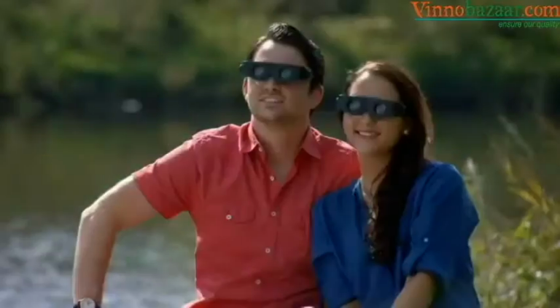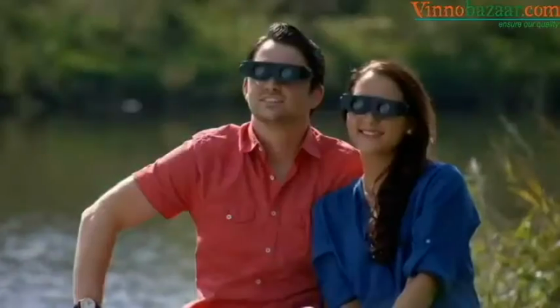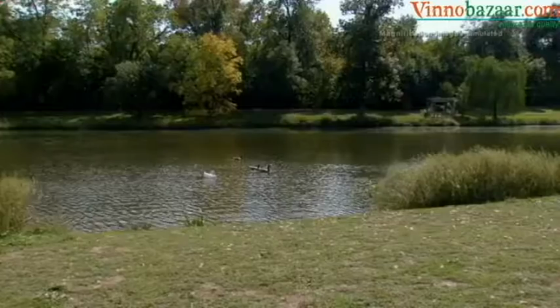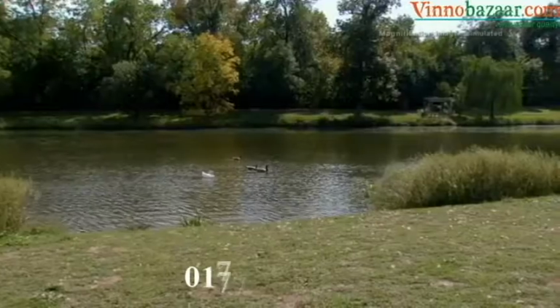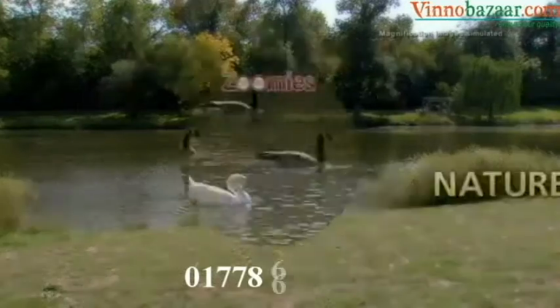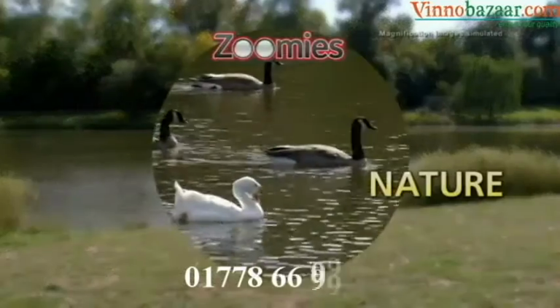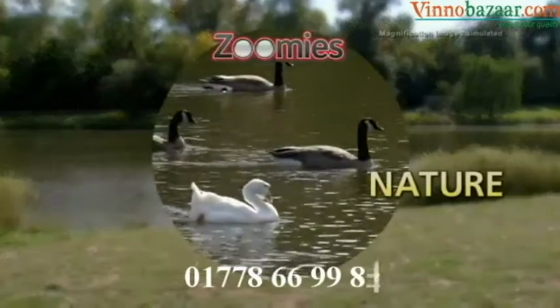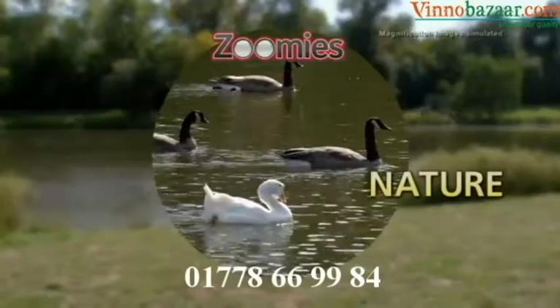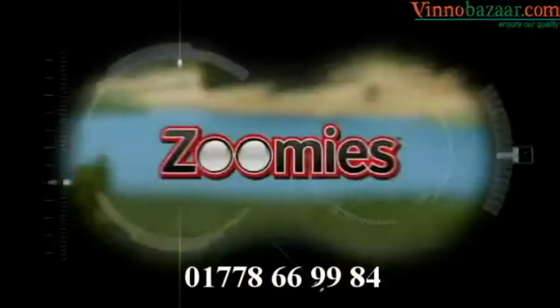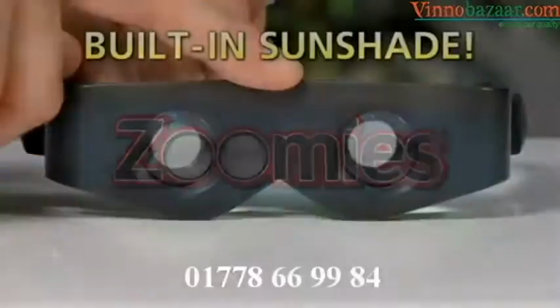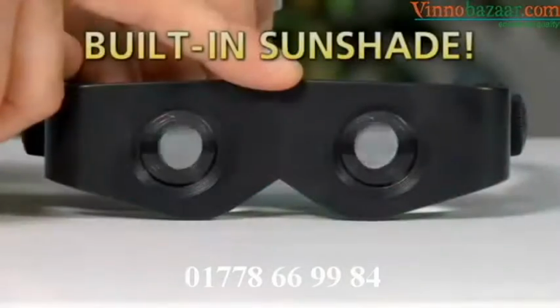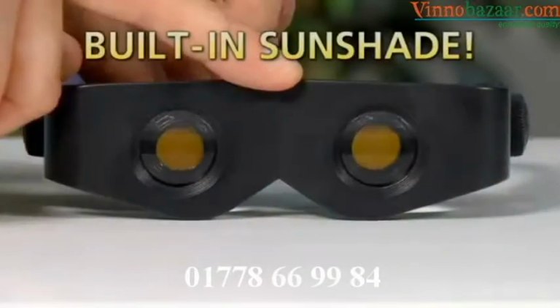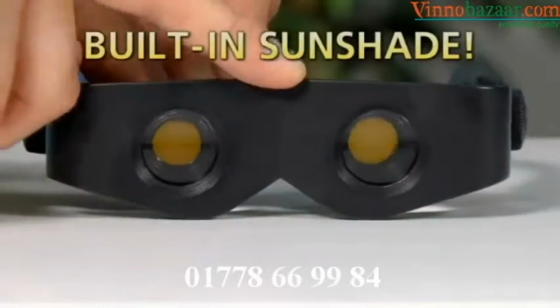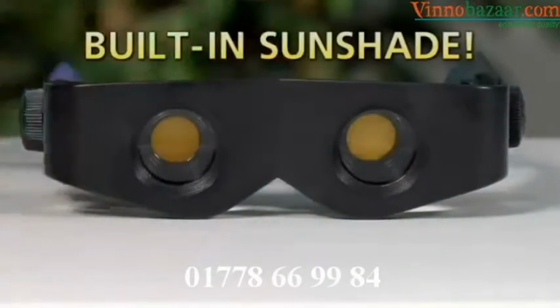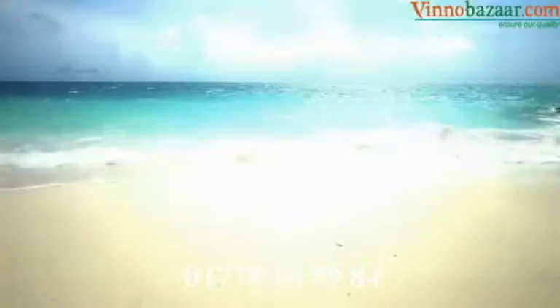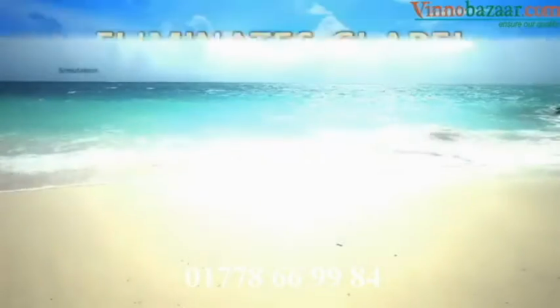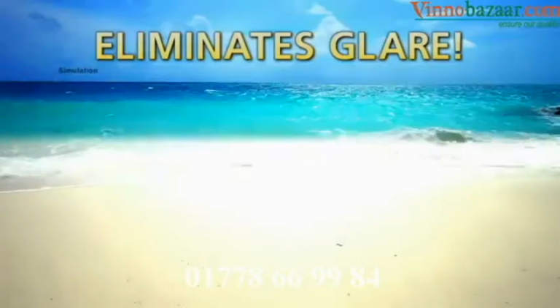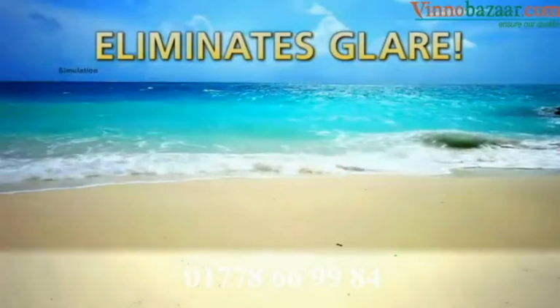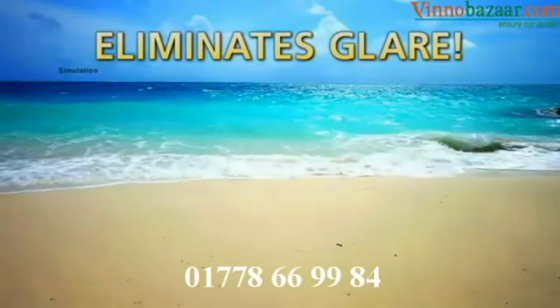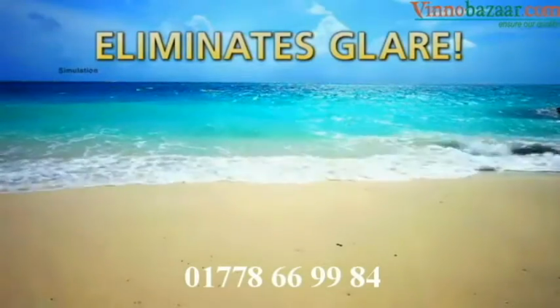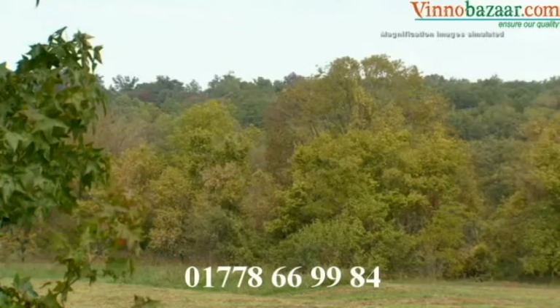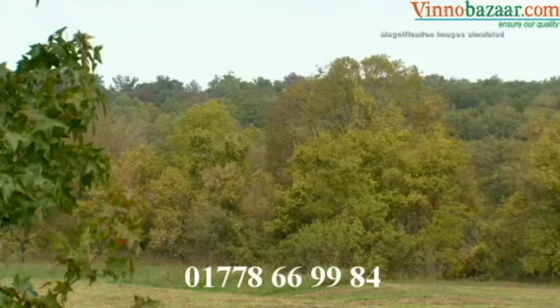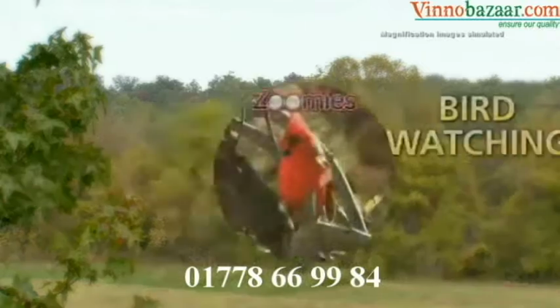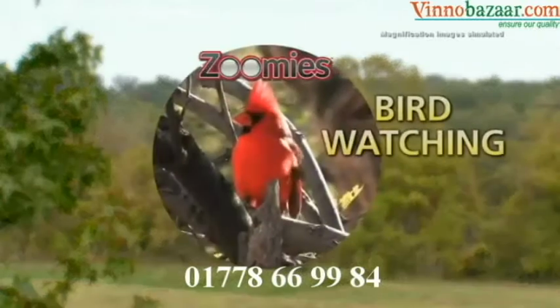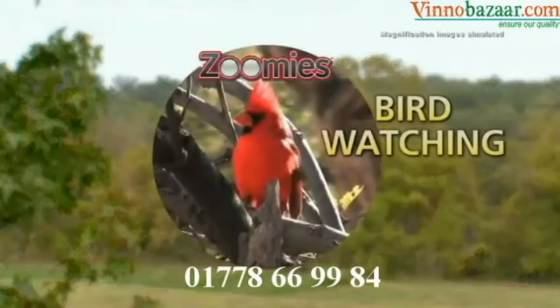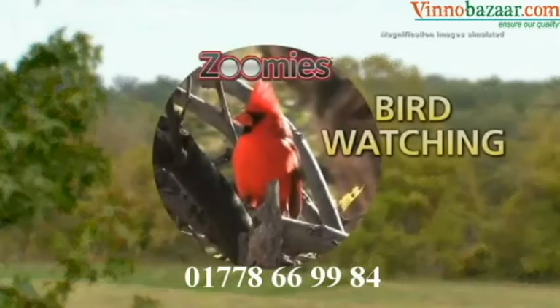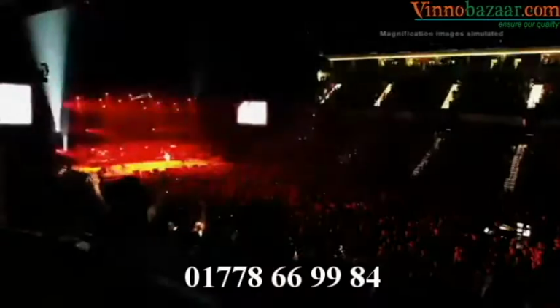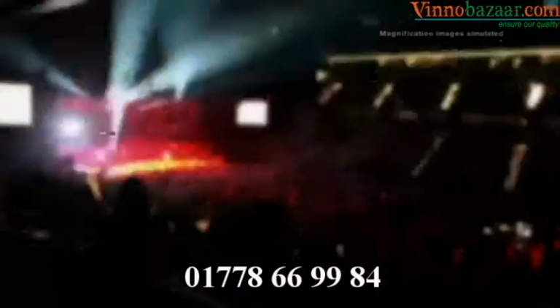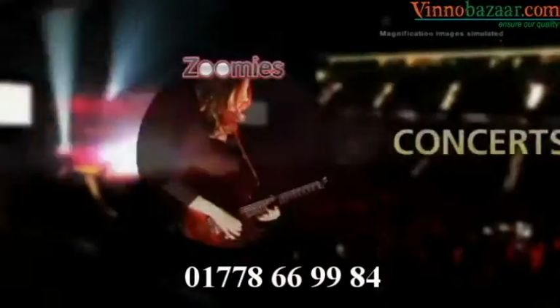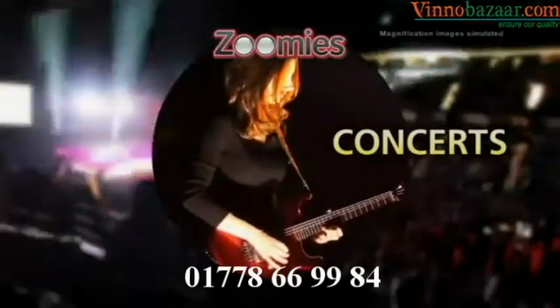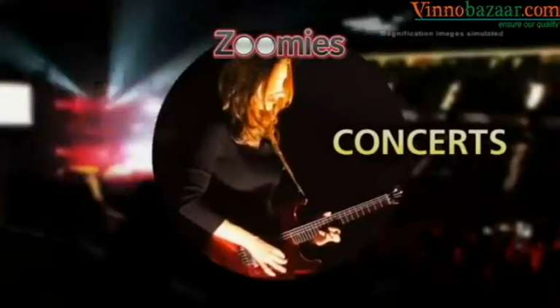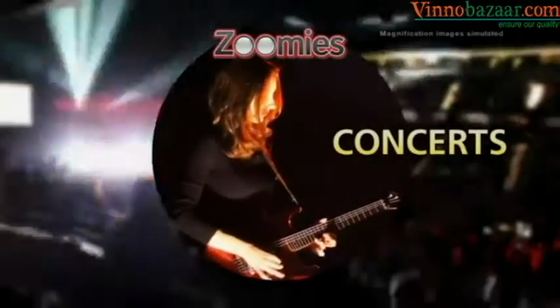With Zoomies, you'll enjoy Mother Nature up close. You can even switch on the sunshade to eliminate glare without switching to sunglasses. And they're the clear choice of birdwatchers. You'll be amazed at what you've been missing.